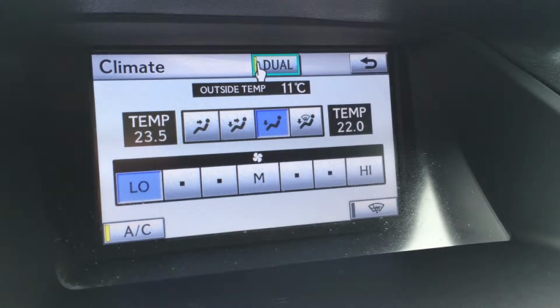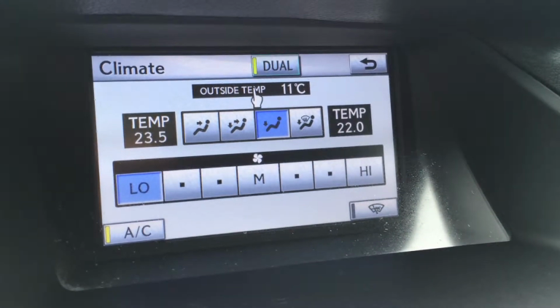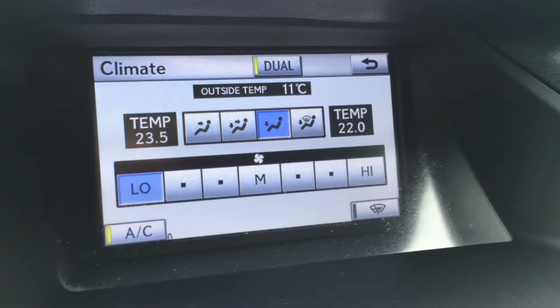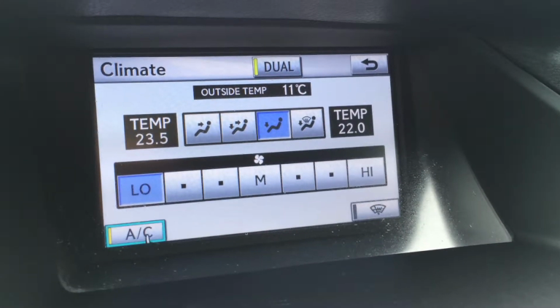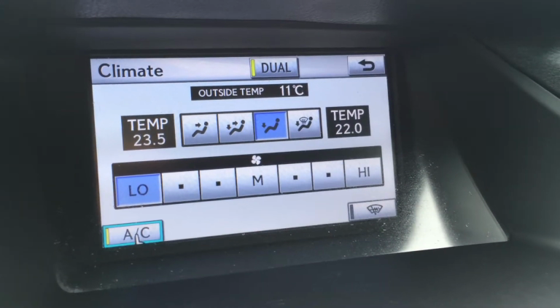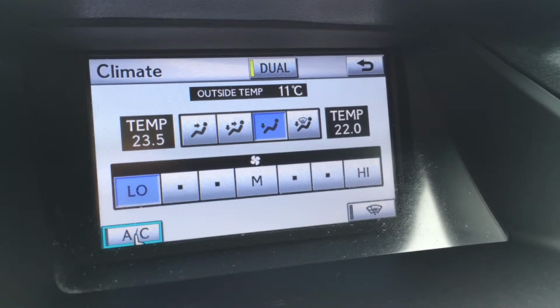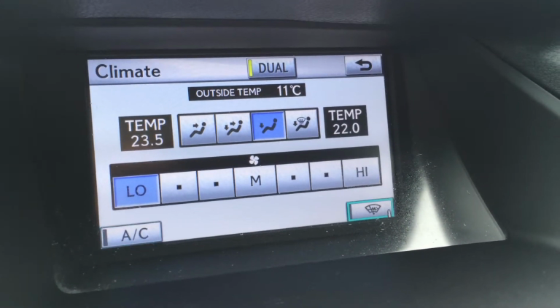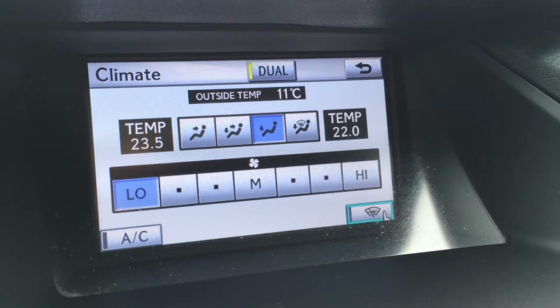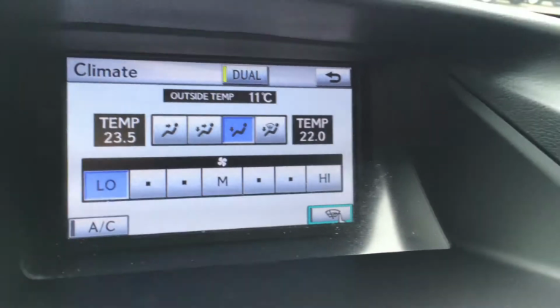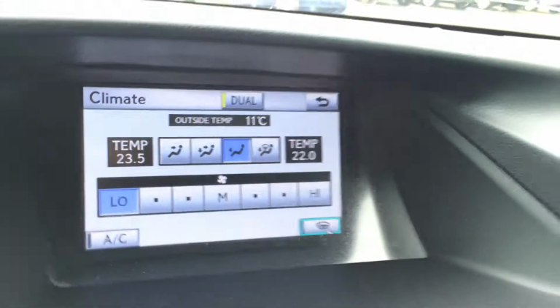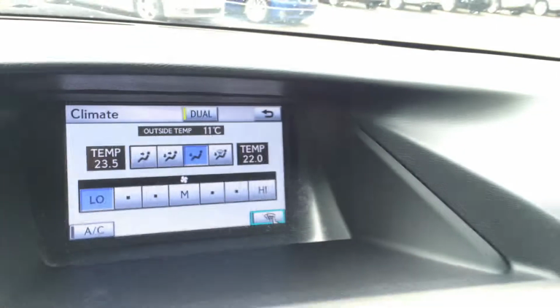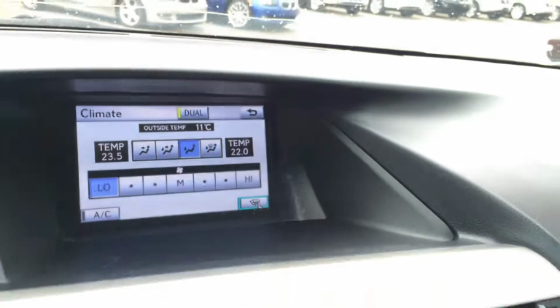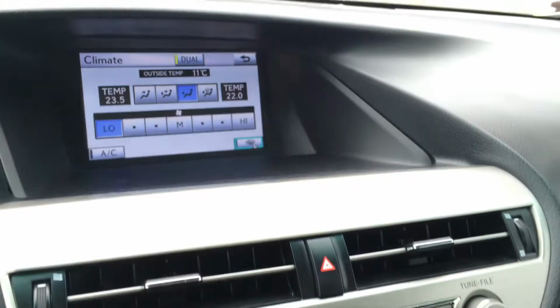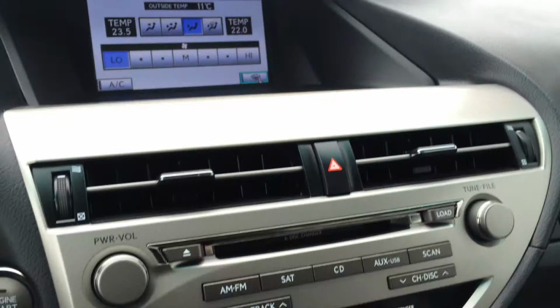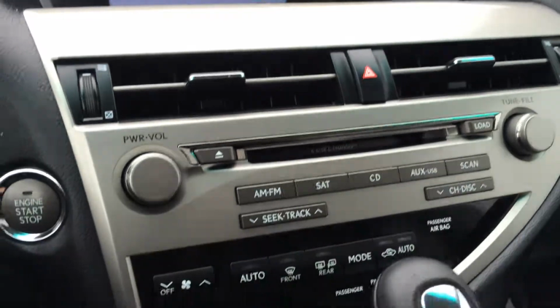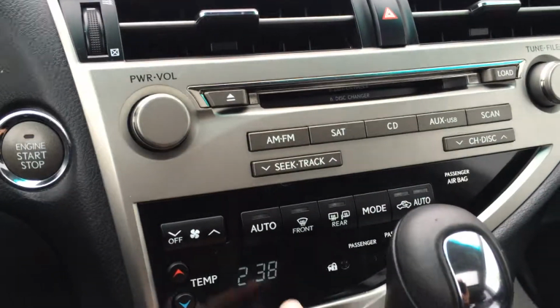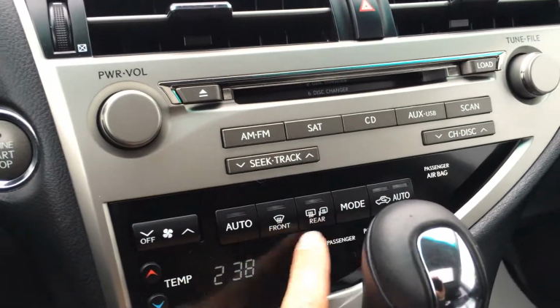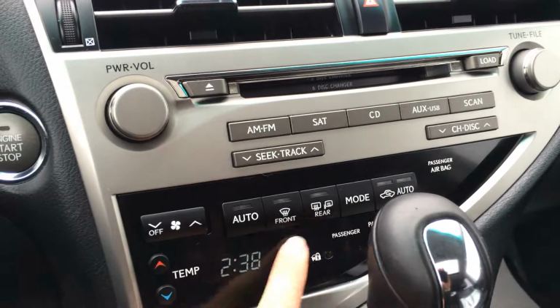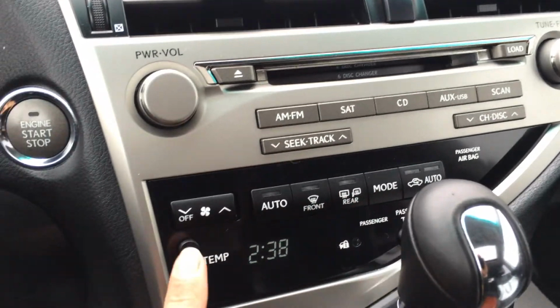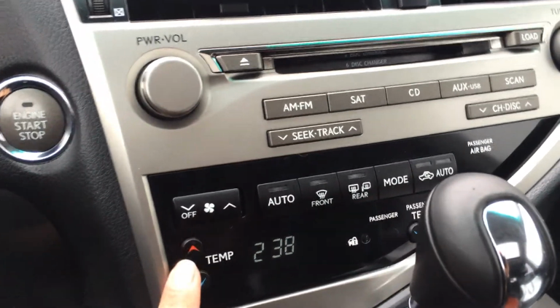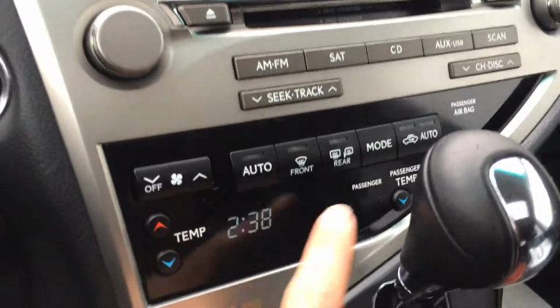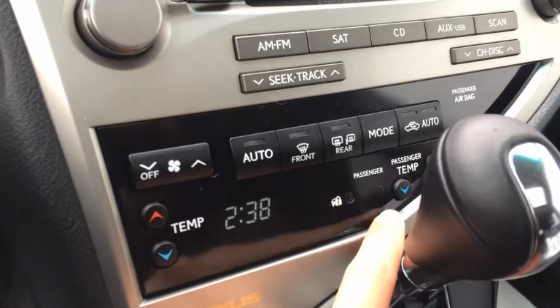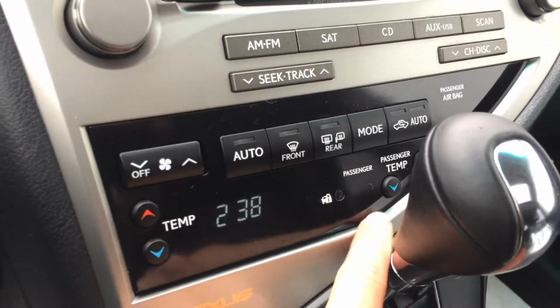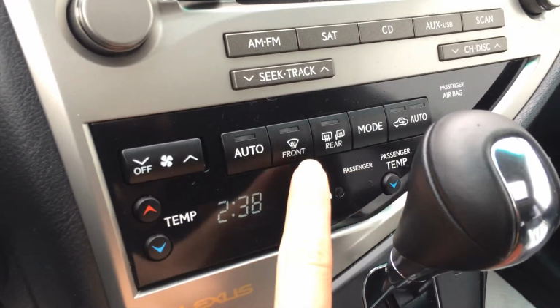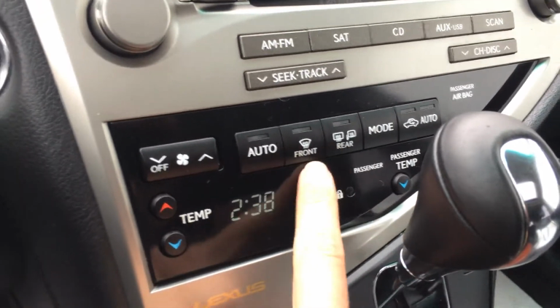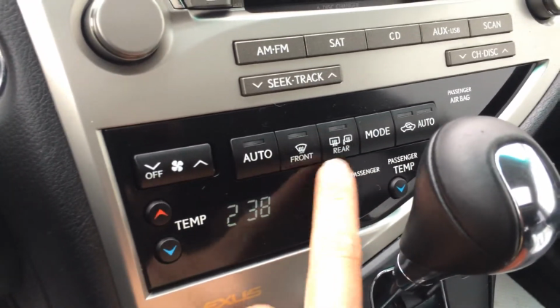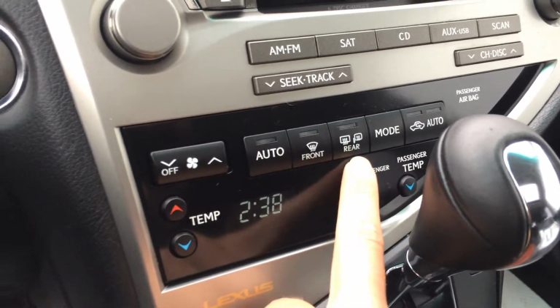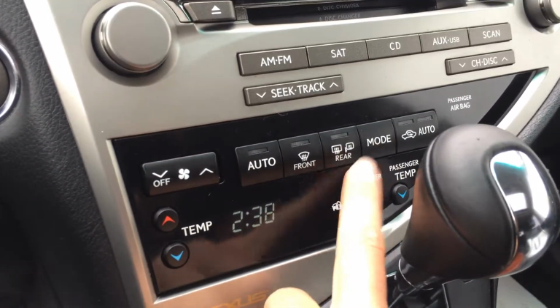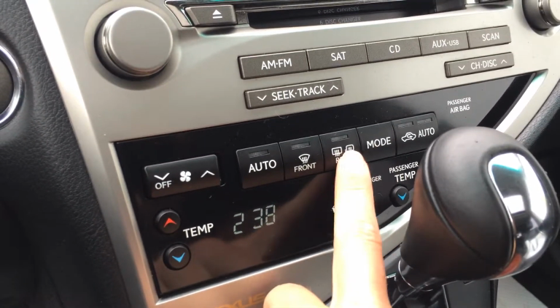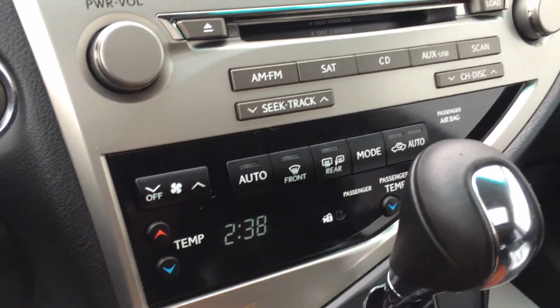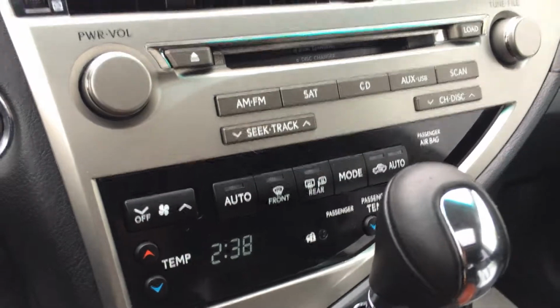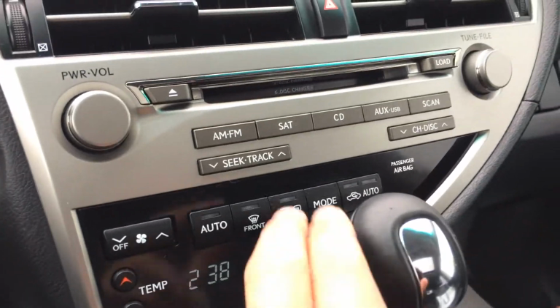Continuing with climate — you've got dual zone AC and the front windshield wiper de-icer. Driver temperature and passenger temperature are individually controlled. You have front and rear defrost, and the side mirrors are heated.